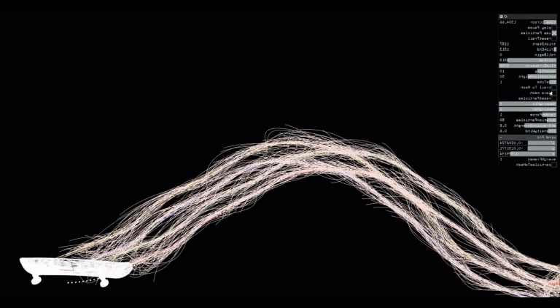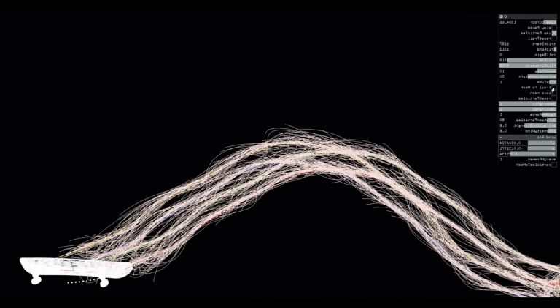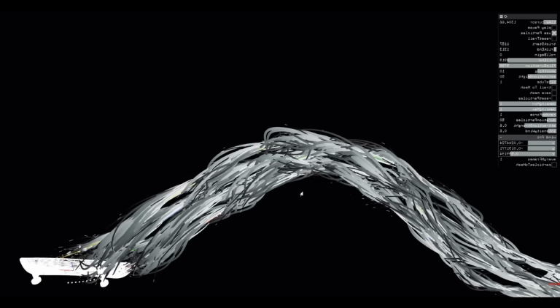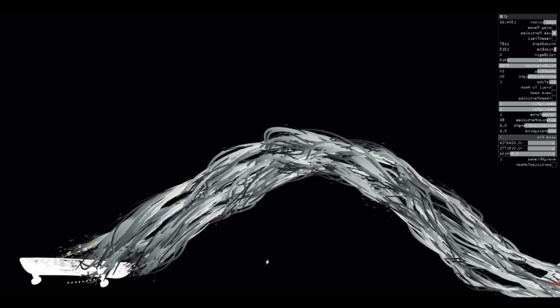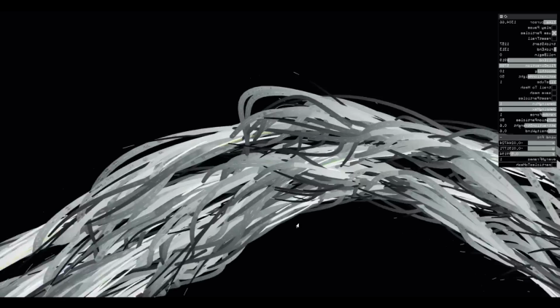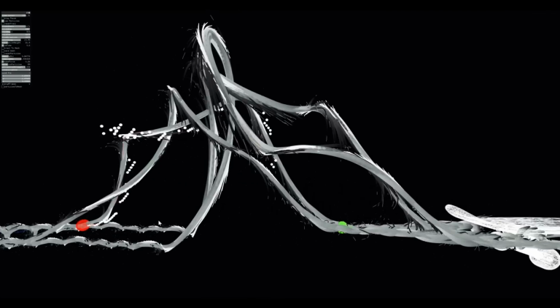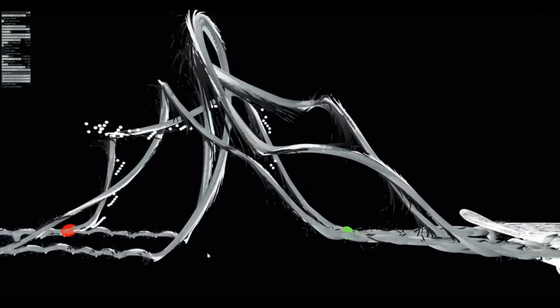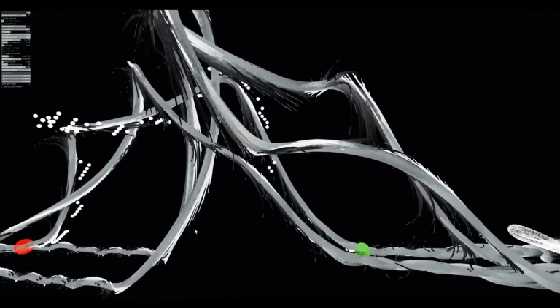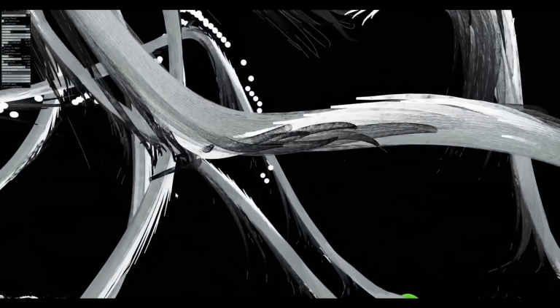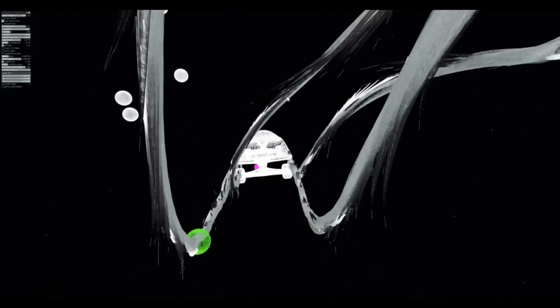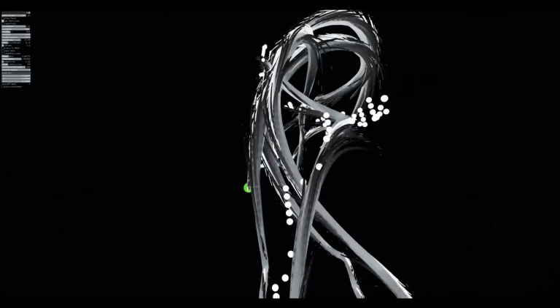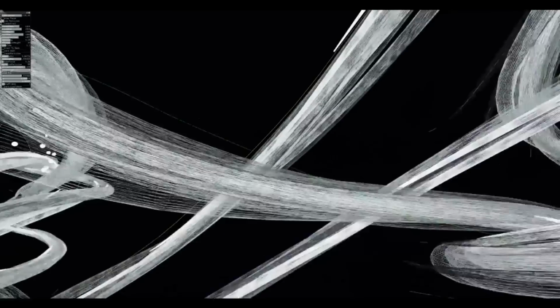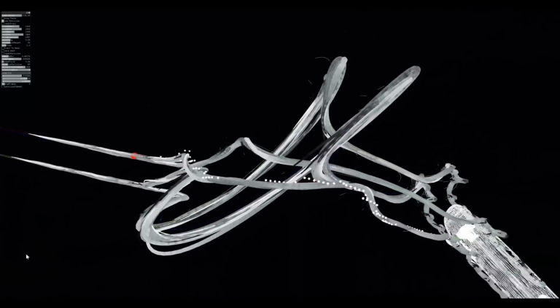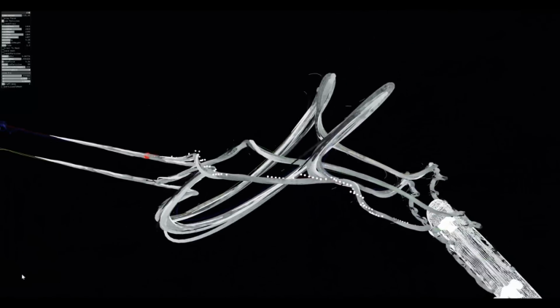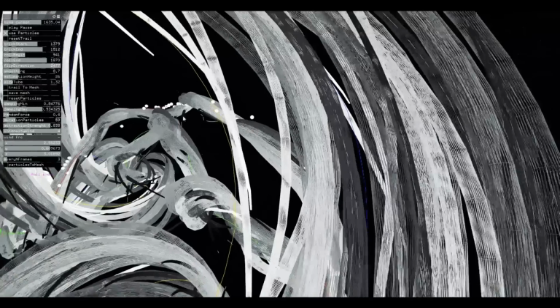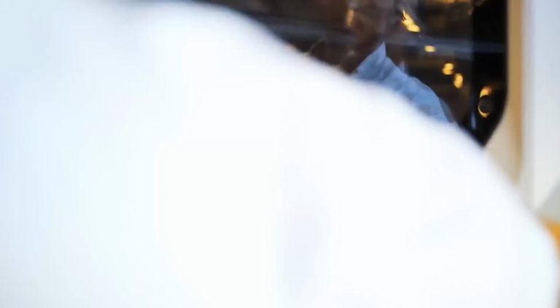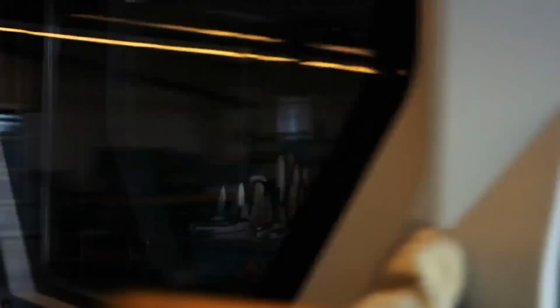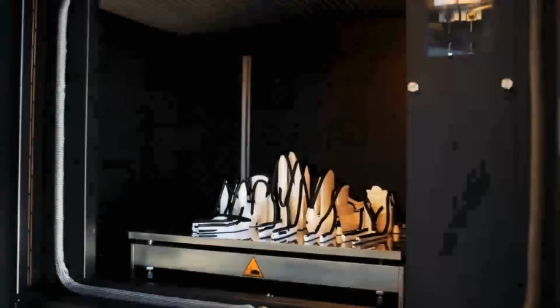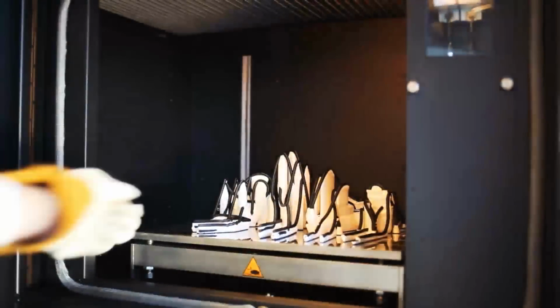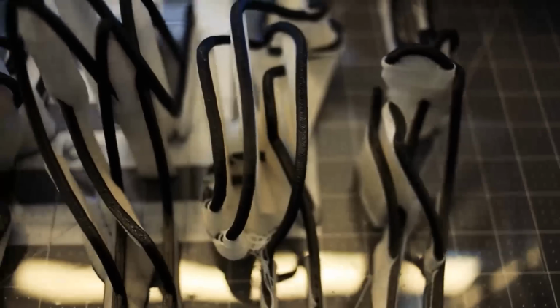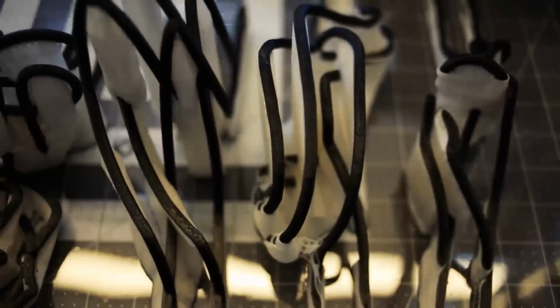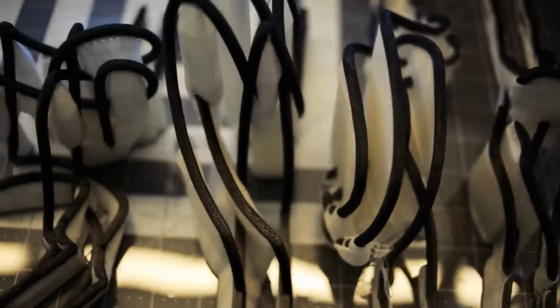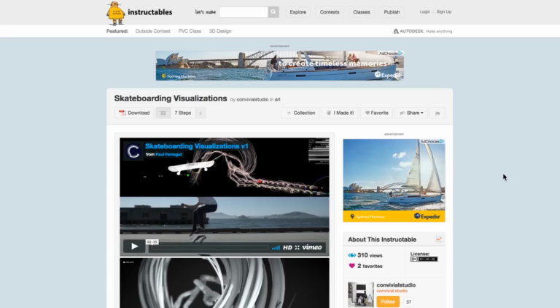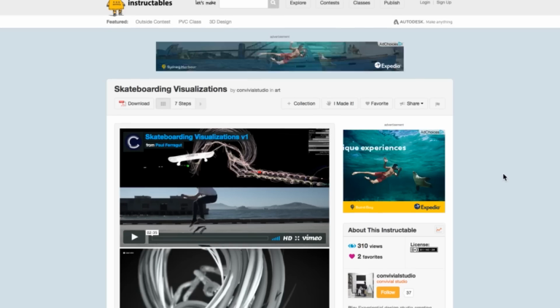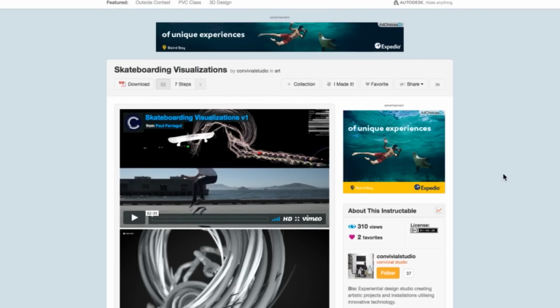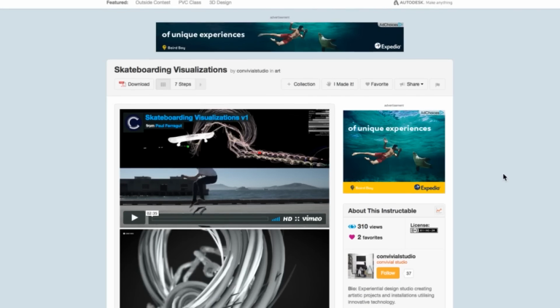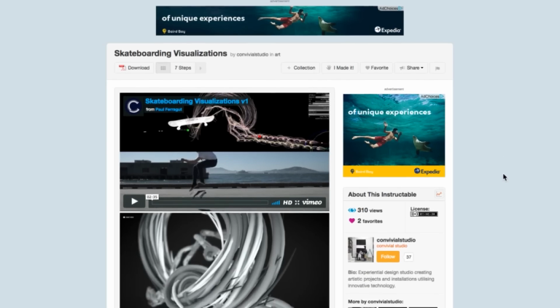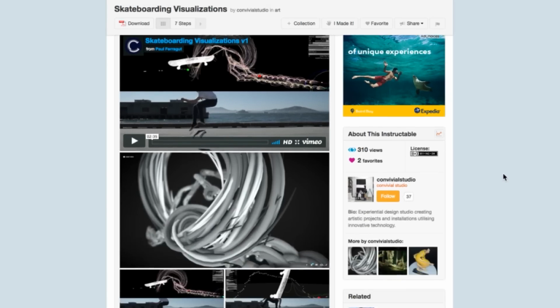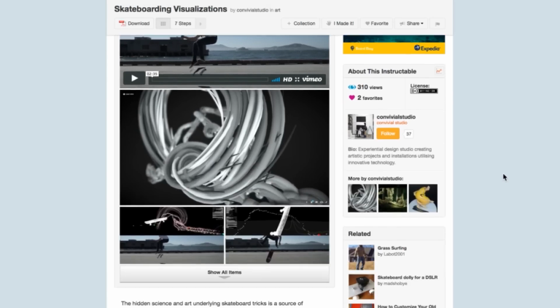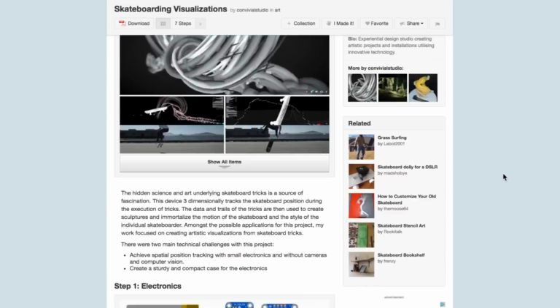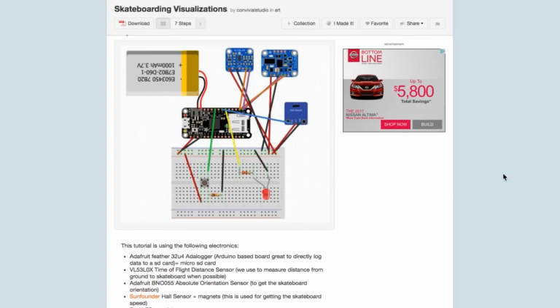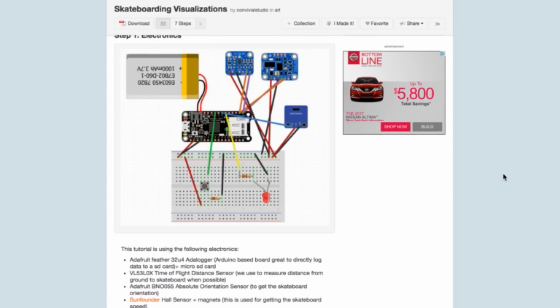The sculpture that came from this looks very similar to a wave and really shows off the complexity of what is physically happening during a 360 kickflip. Farragut has posted his process on Instructables.com and the links for more information can be found in the description below.